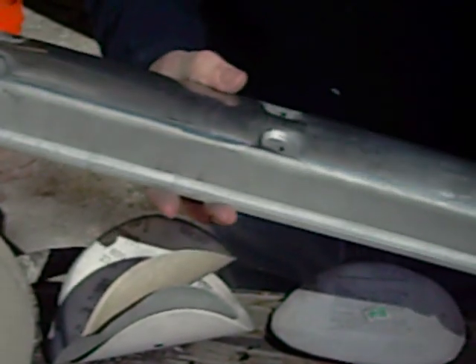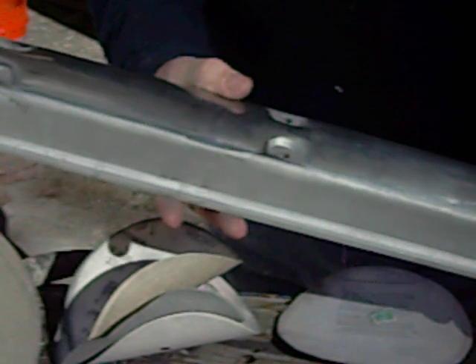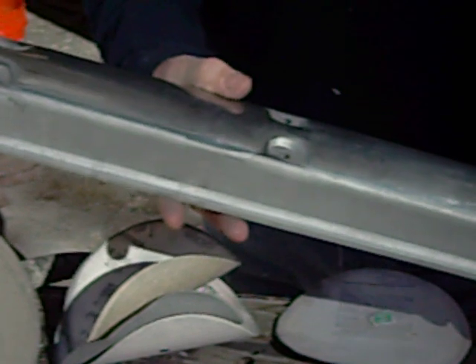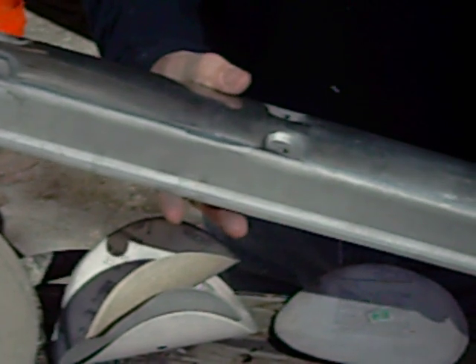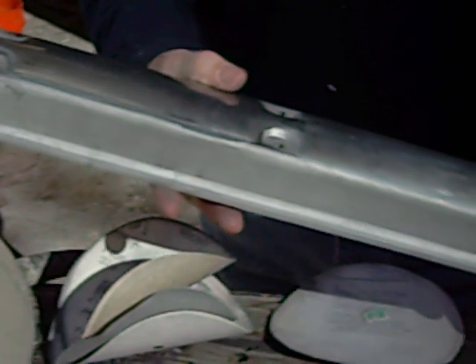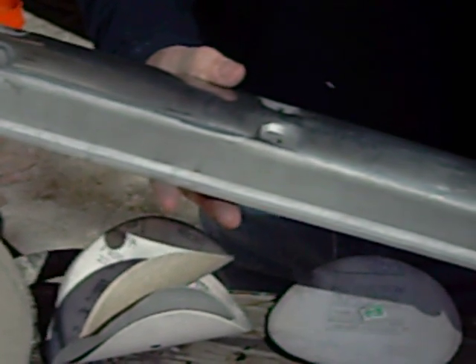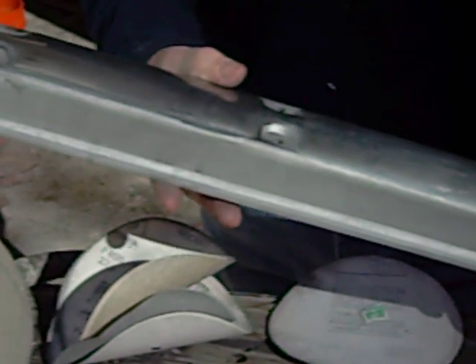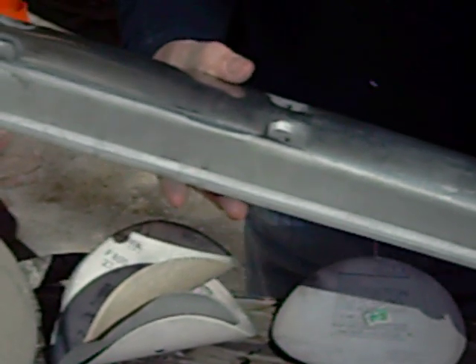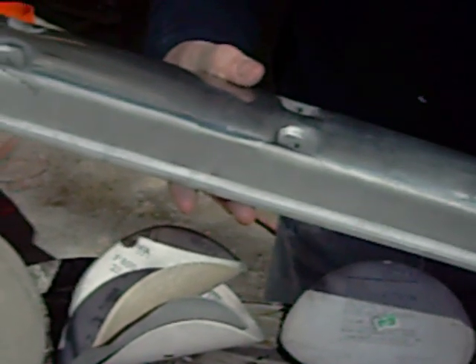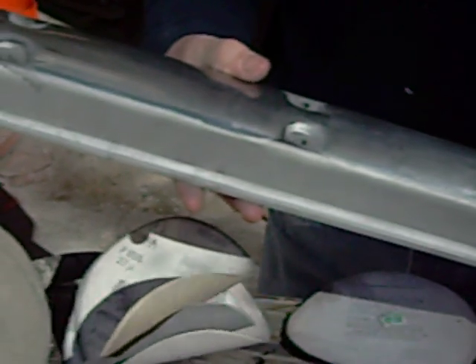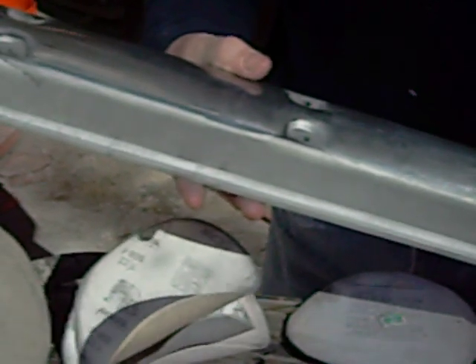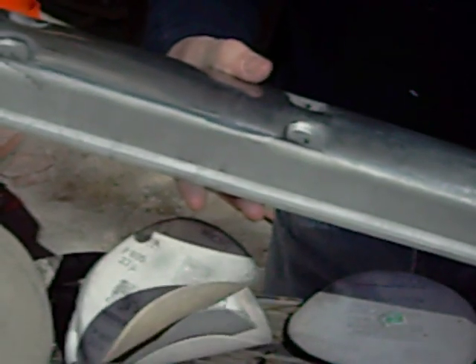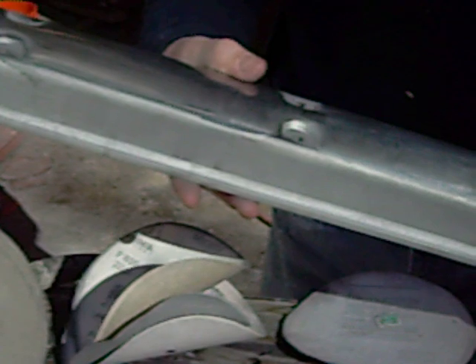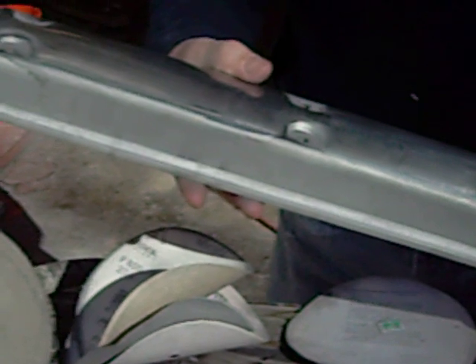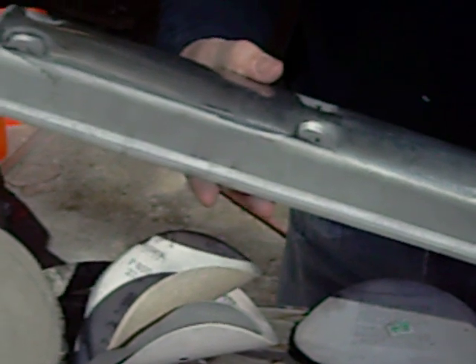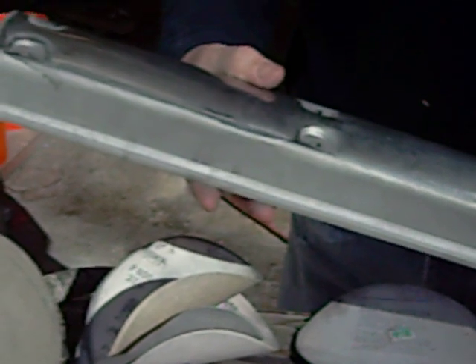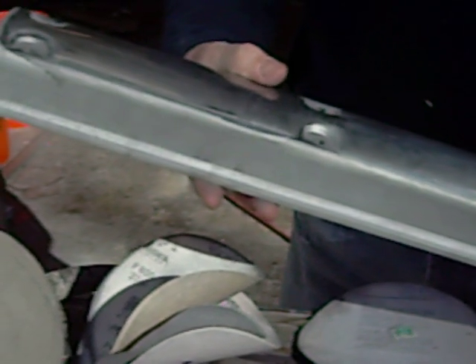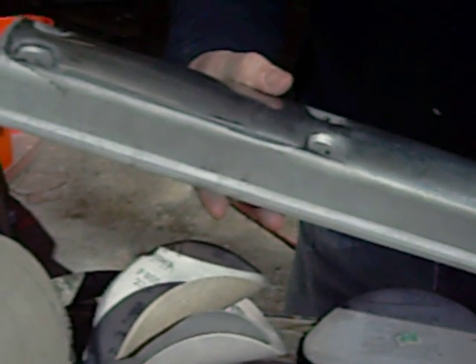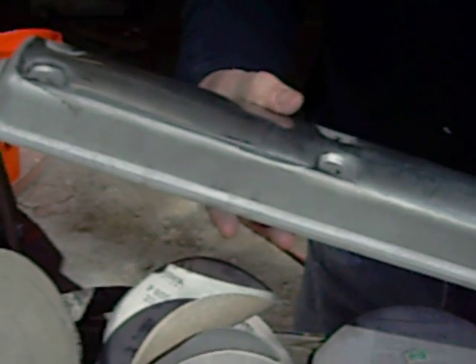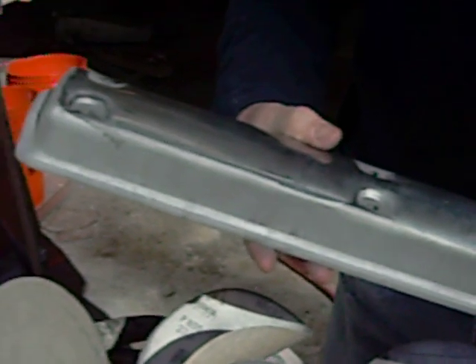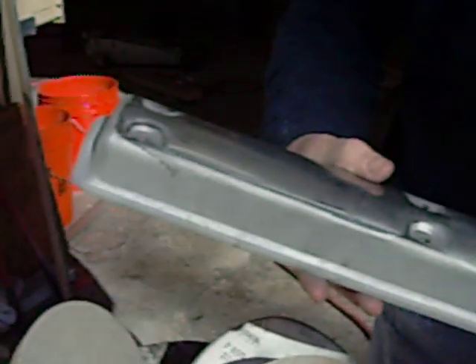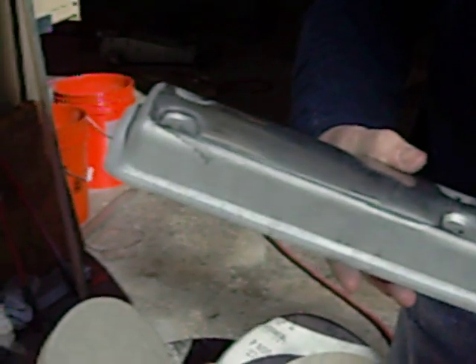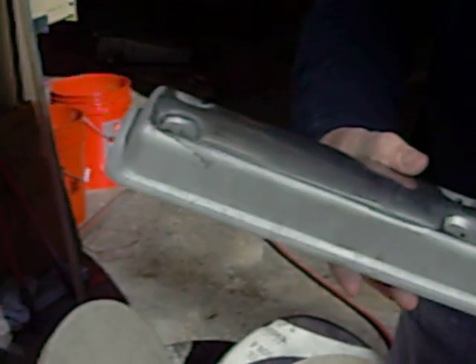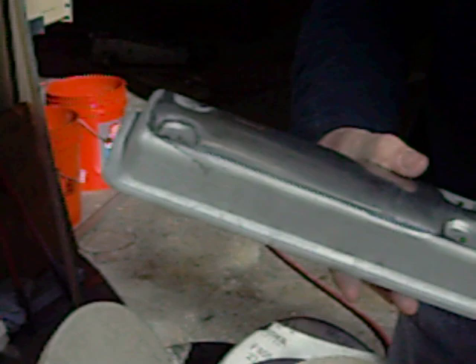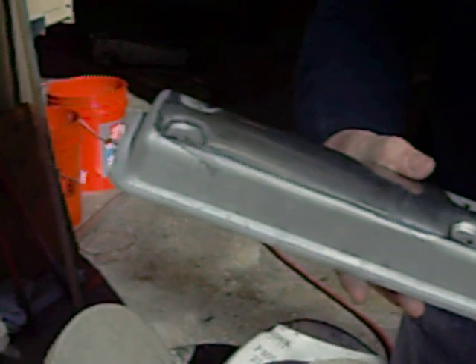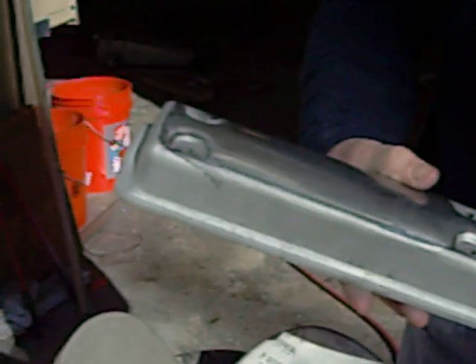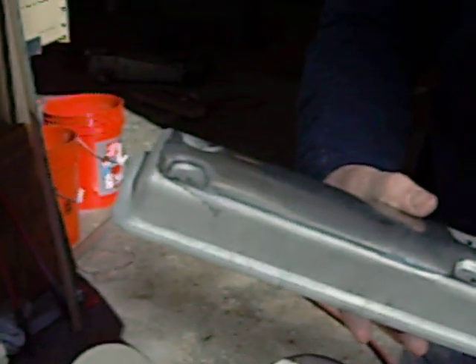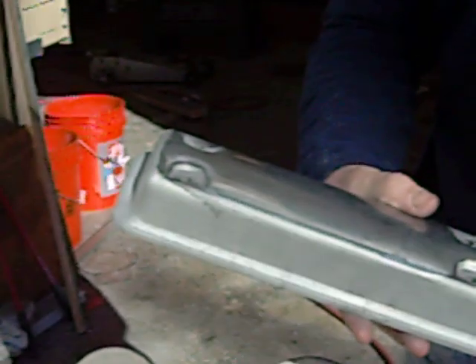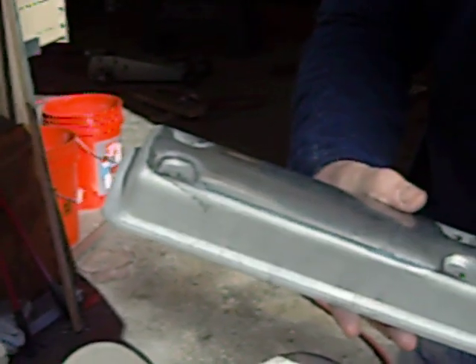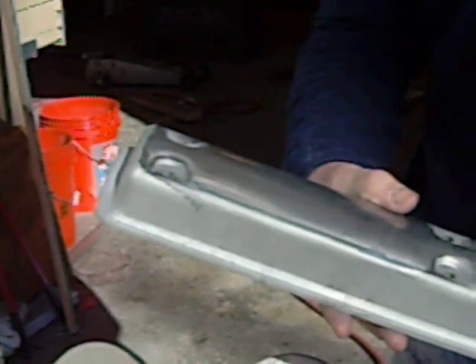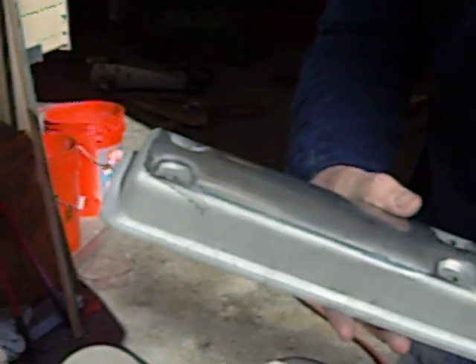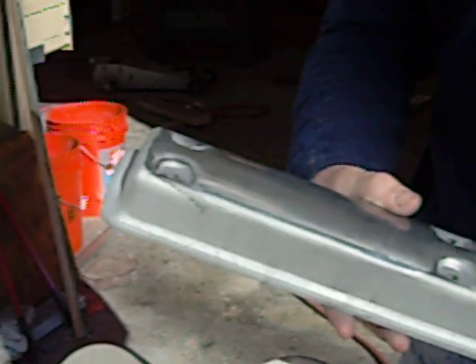You cannot probably get a shiny finish that's really desirable just with sandpaper, although they do have now, I understand, some sandpapers up to 3,000 grit. We're going to move over to the buffing wheel — we're going to see you next time.